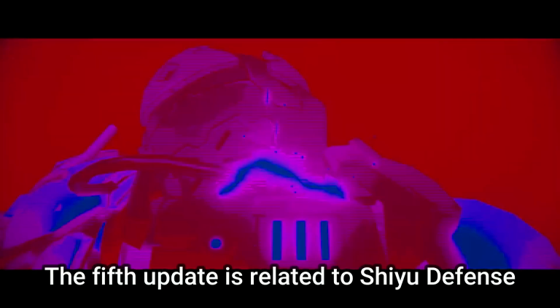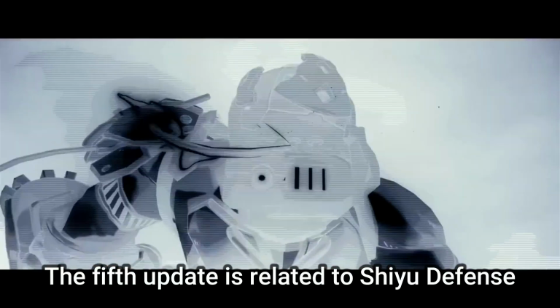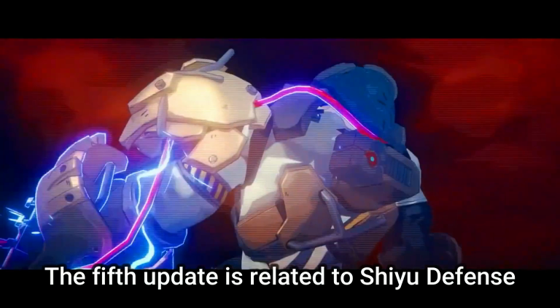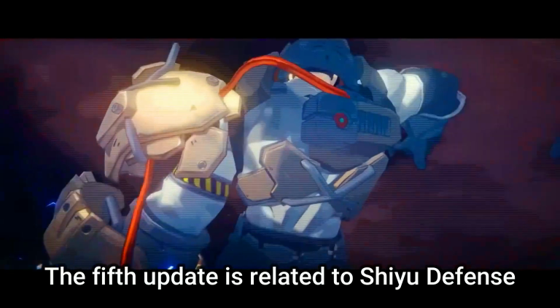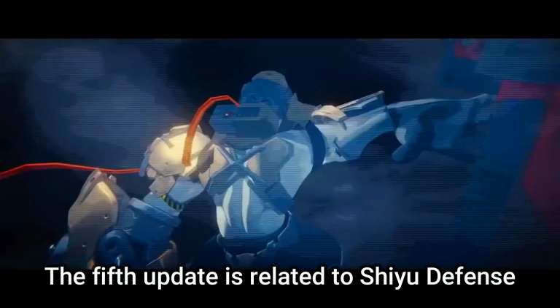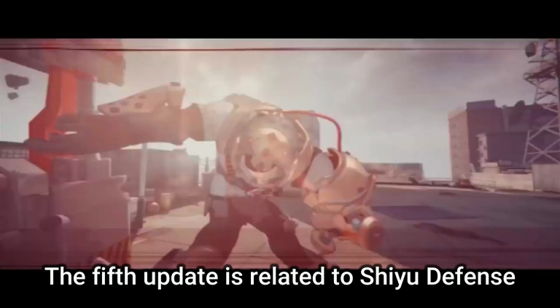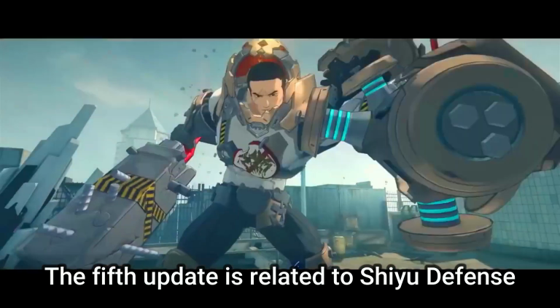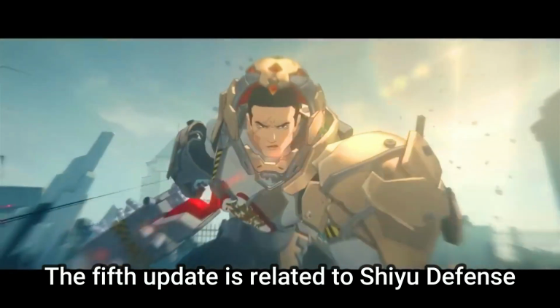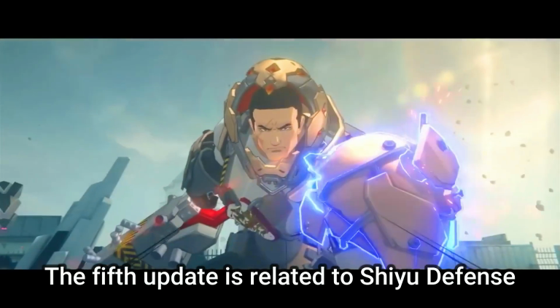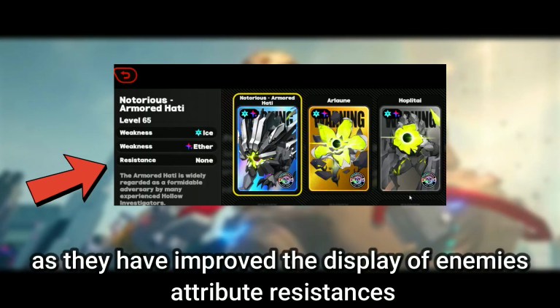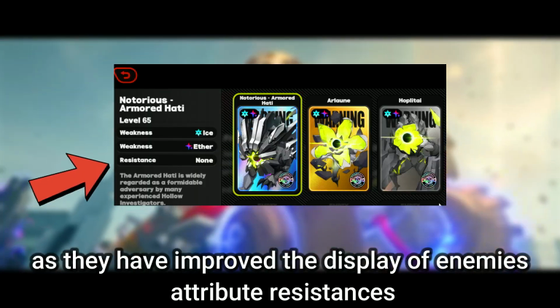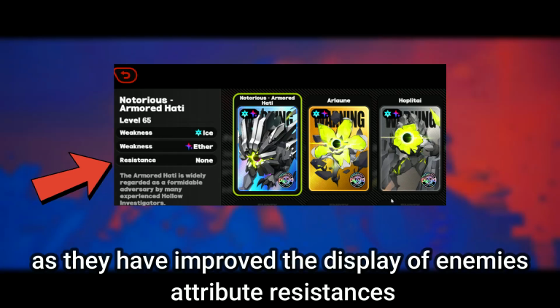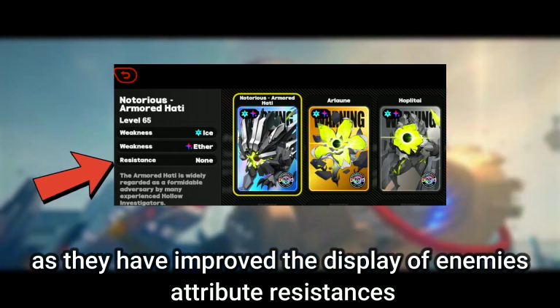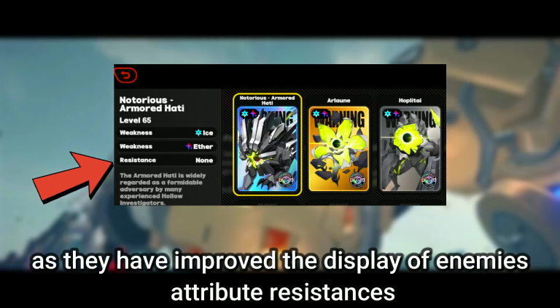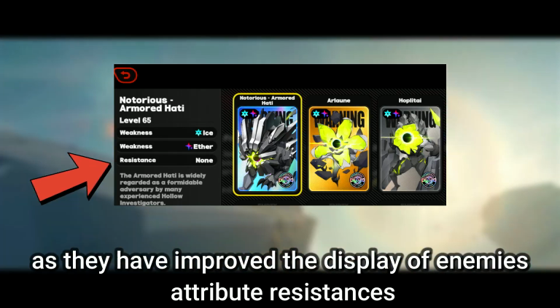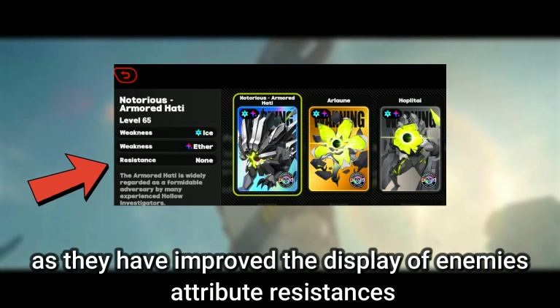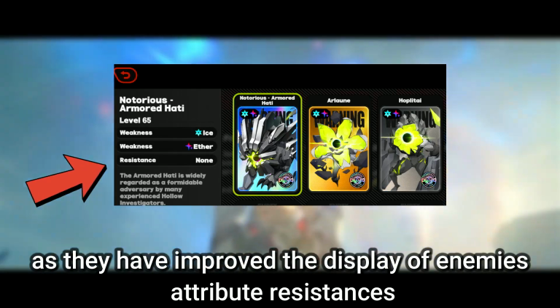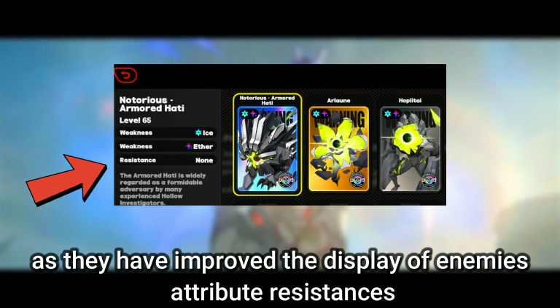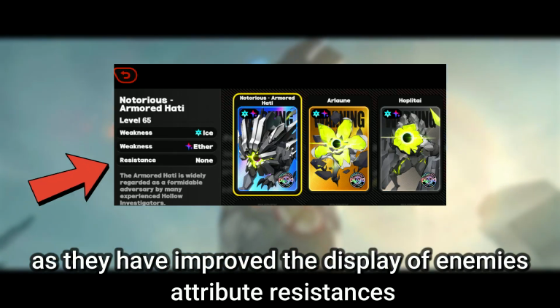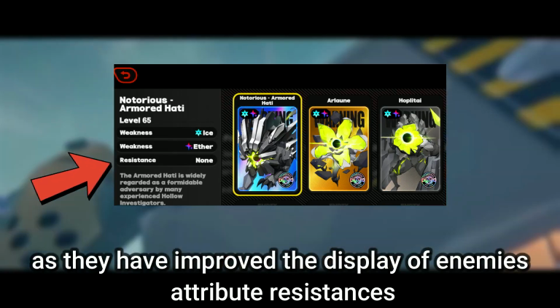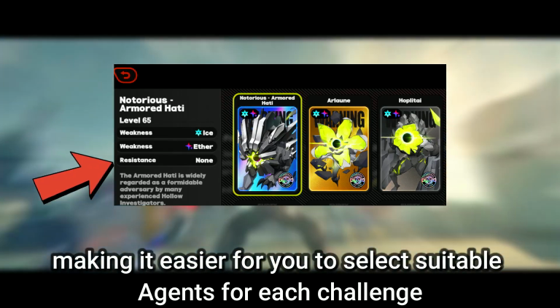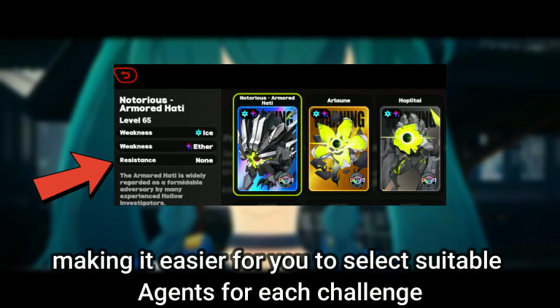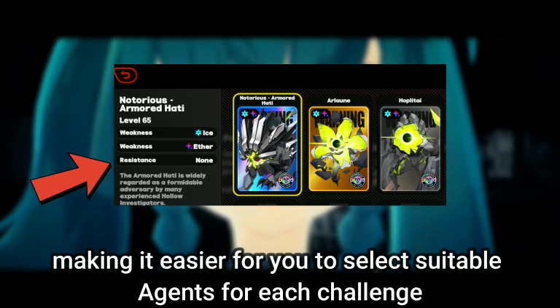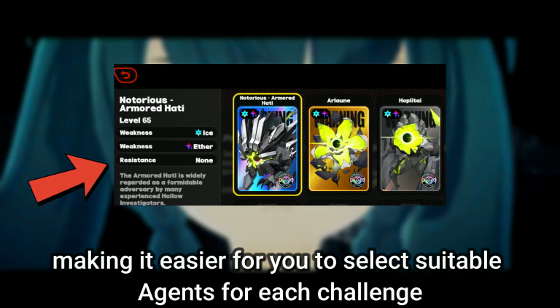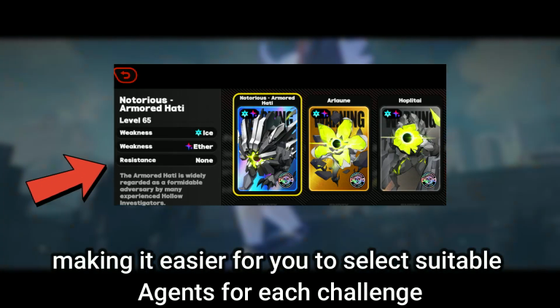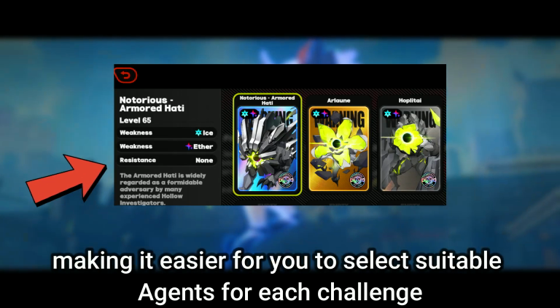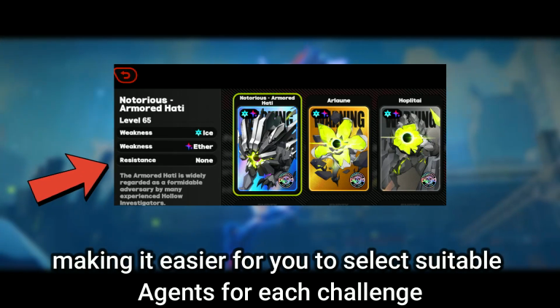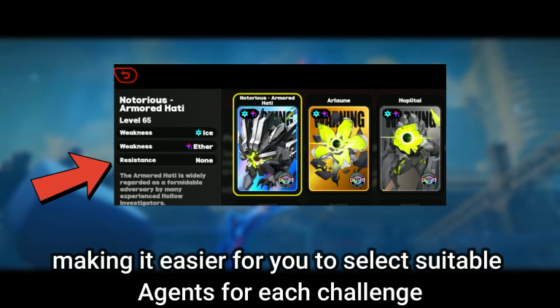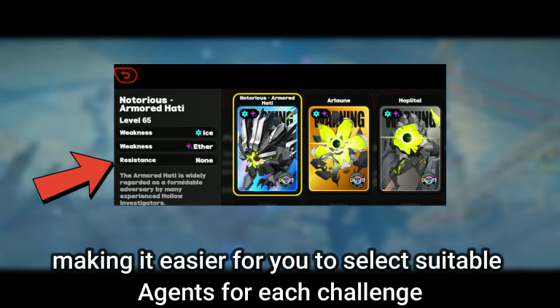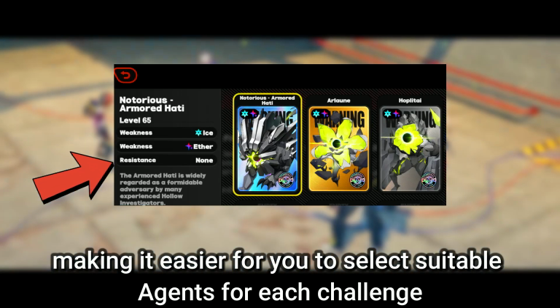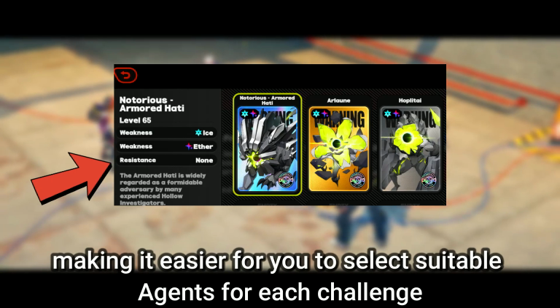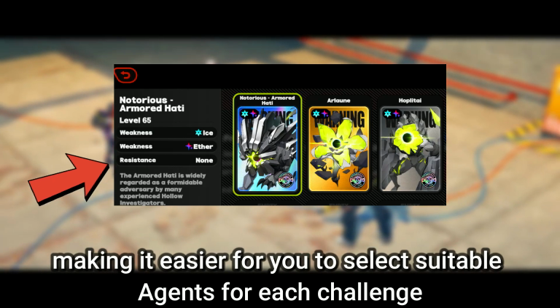The fifth update is related to Shiyu Defense, as they have improved the display of enemies' attribute resistances, making it easier for you to select suitable agents for each challenge.